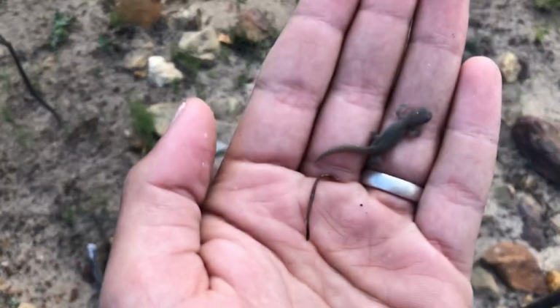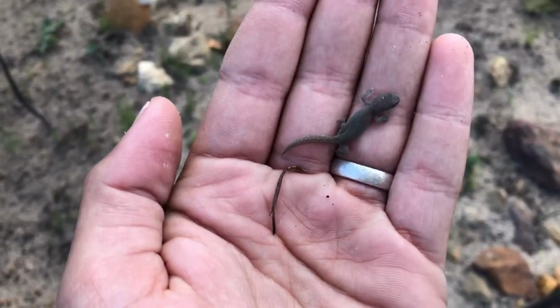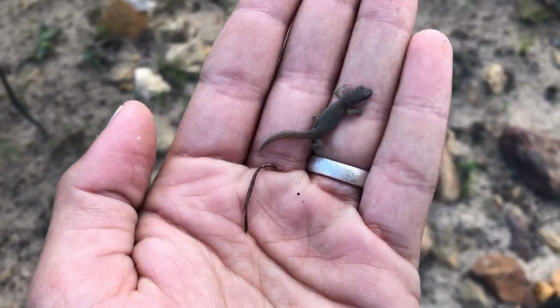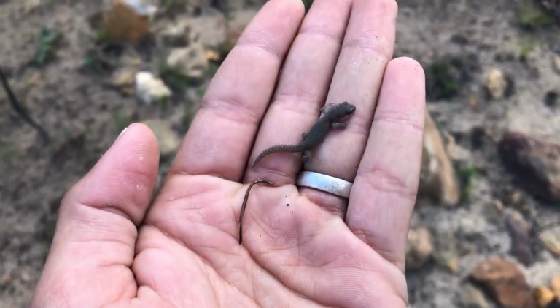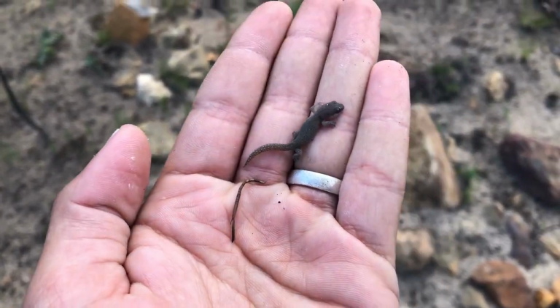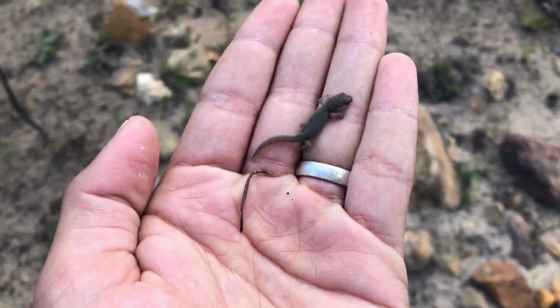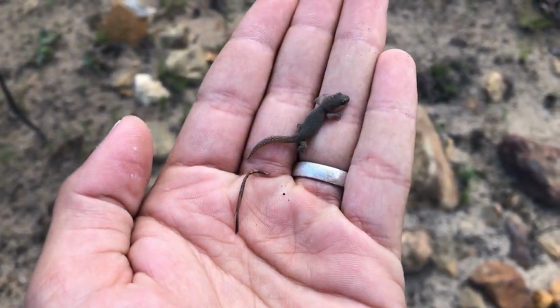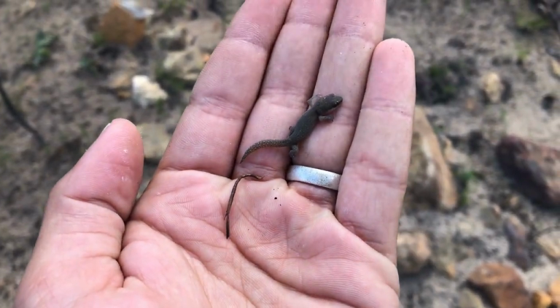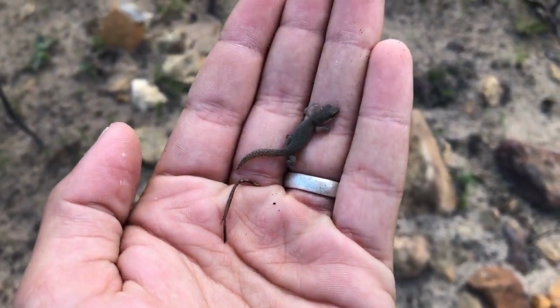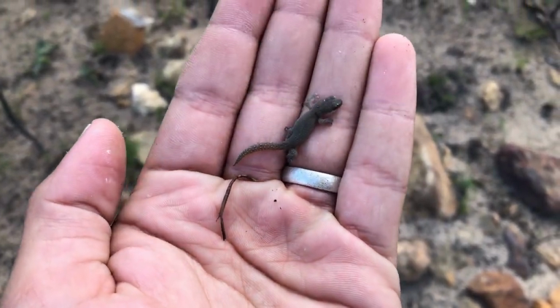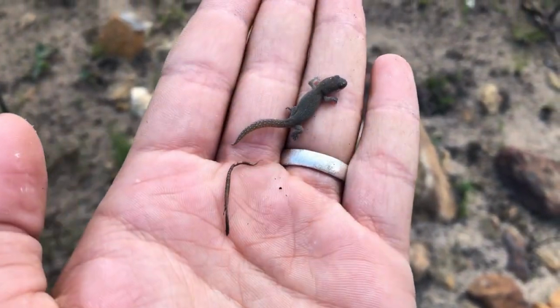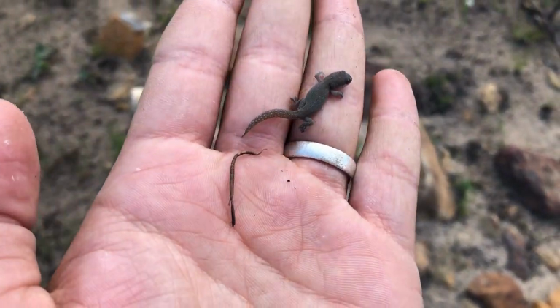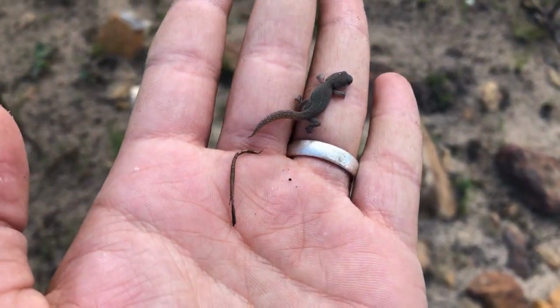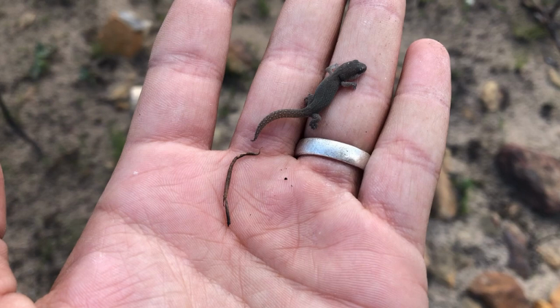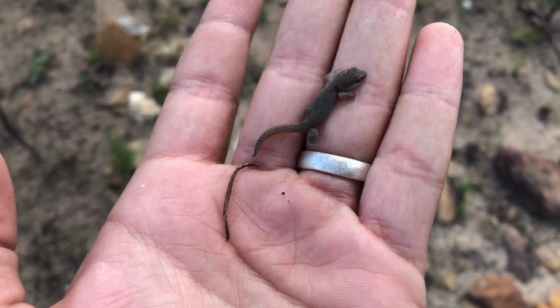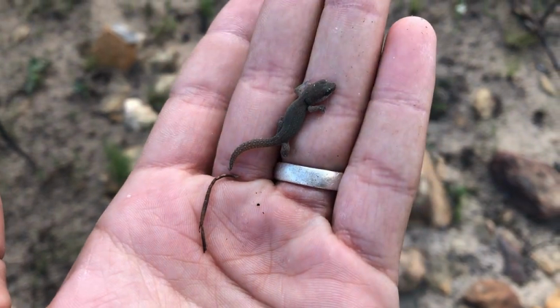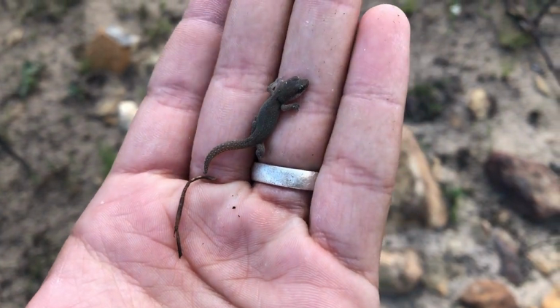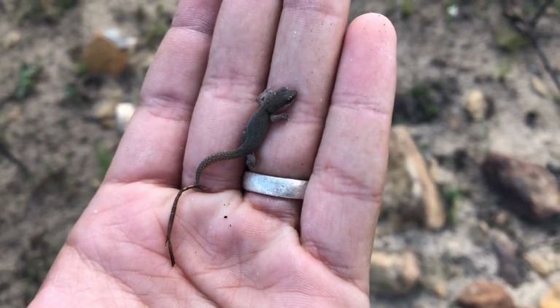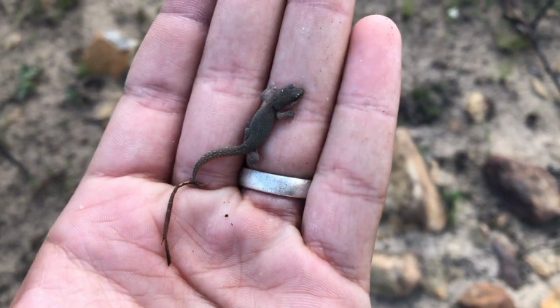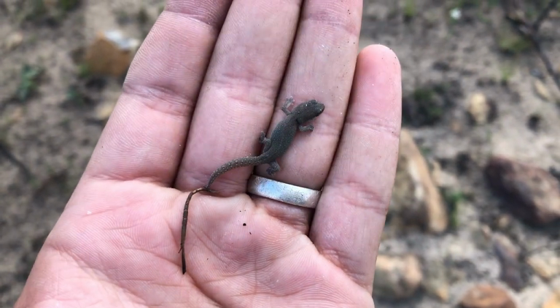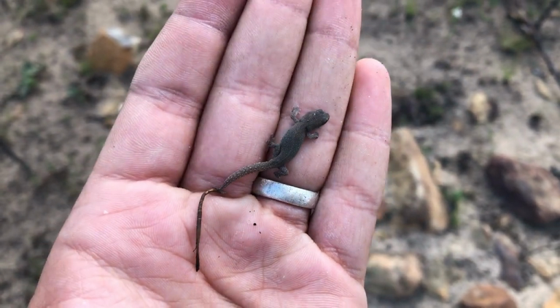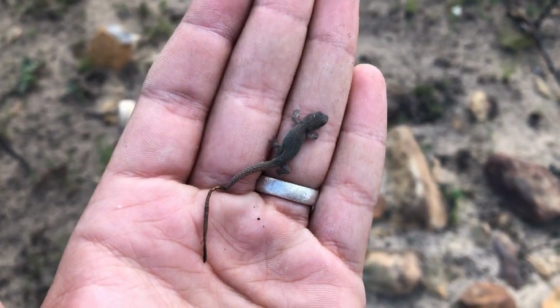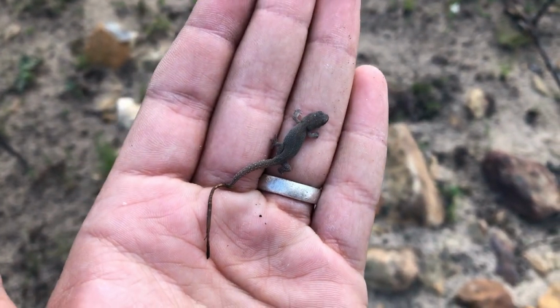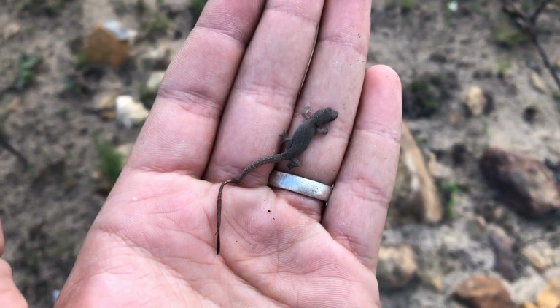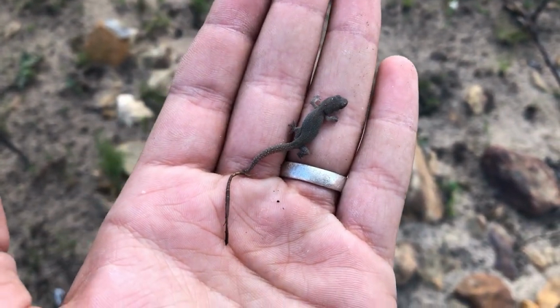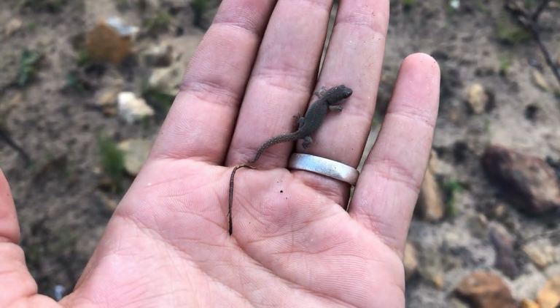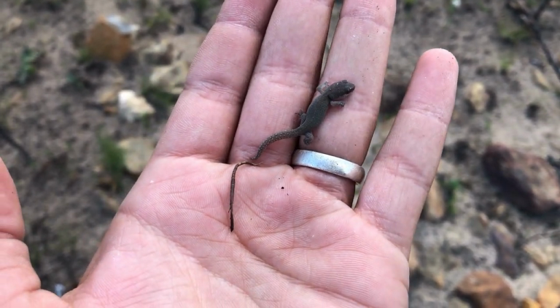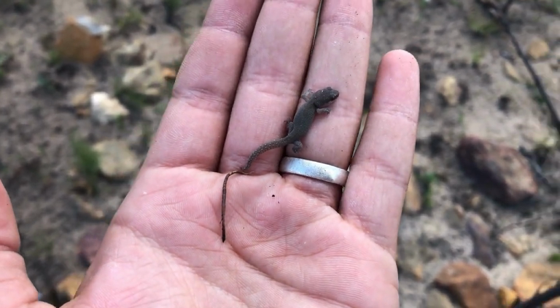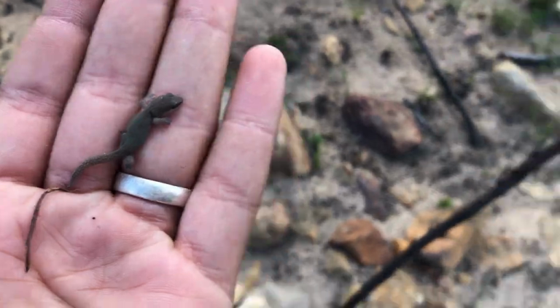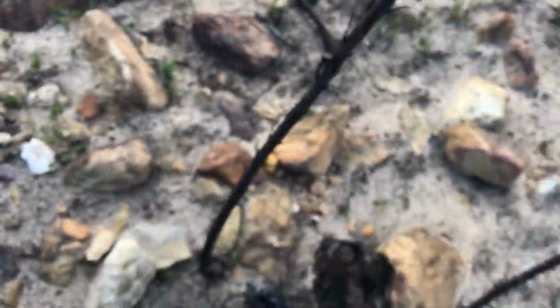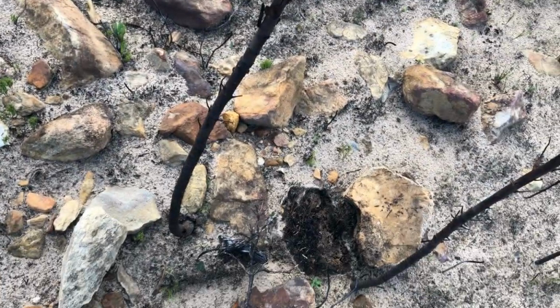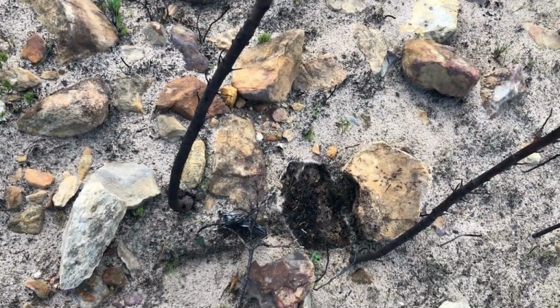I just turned up the first herp of the day, which is this tiny little hatchling Pachydactylus gecko. These guys are really prone to dropping their tails so I'm not gonna handle them too much. I'm just gonna pop them right back under his rock.